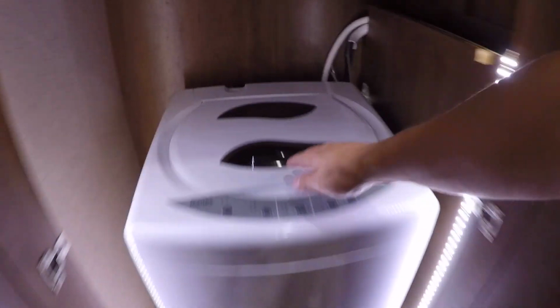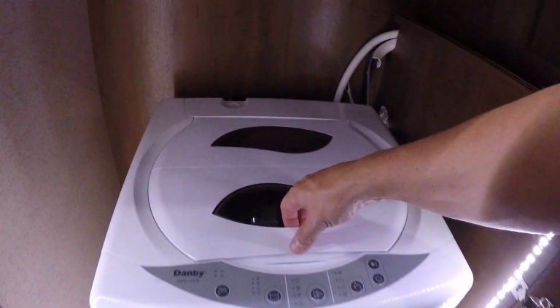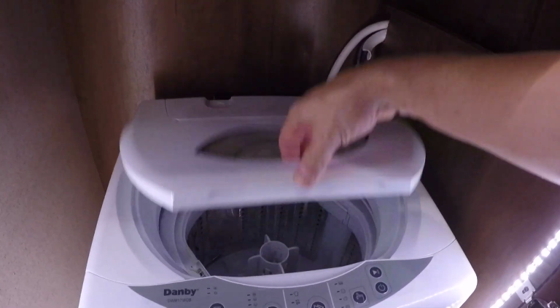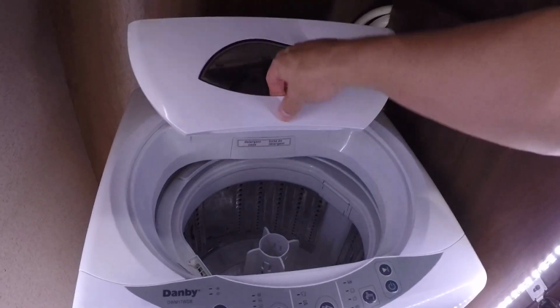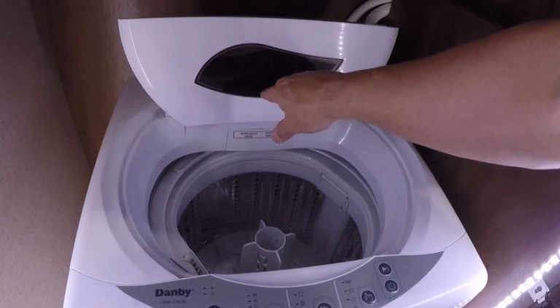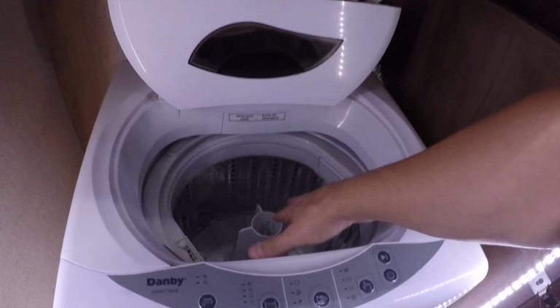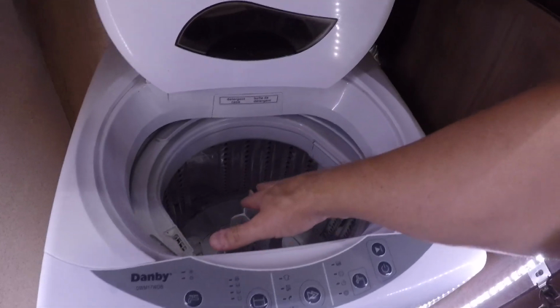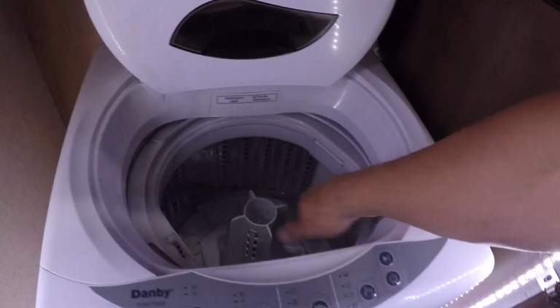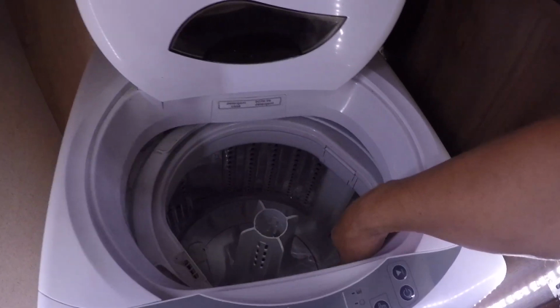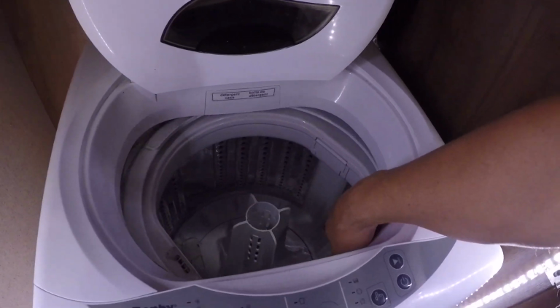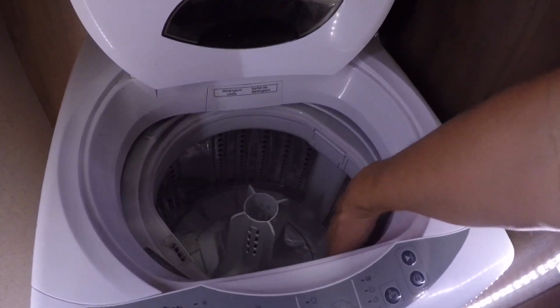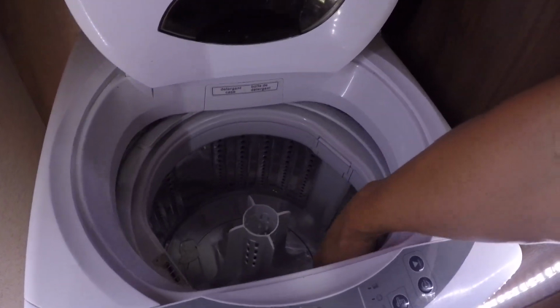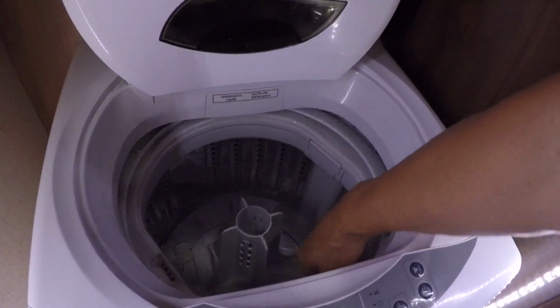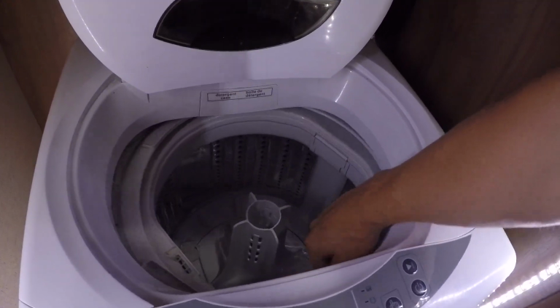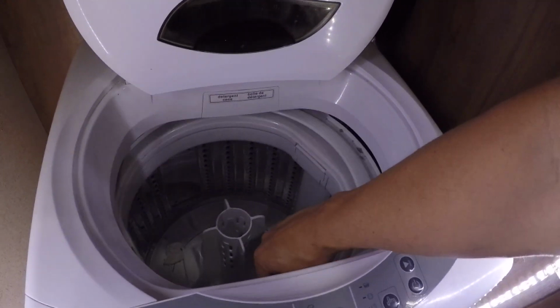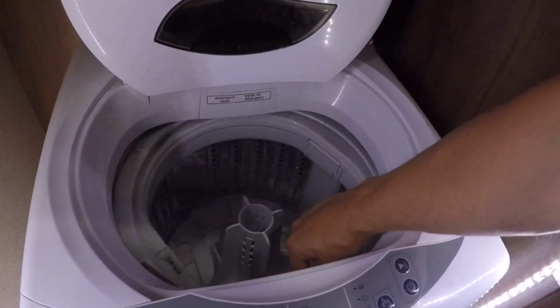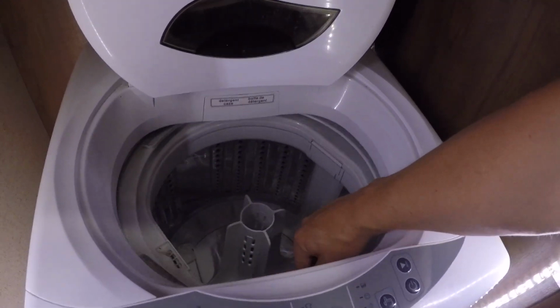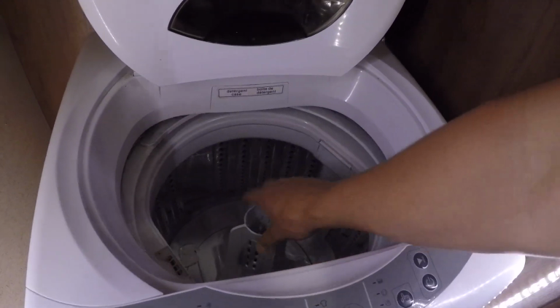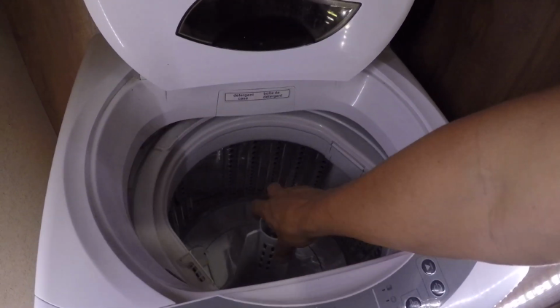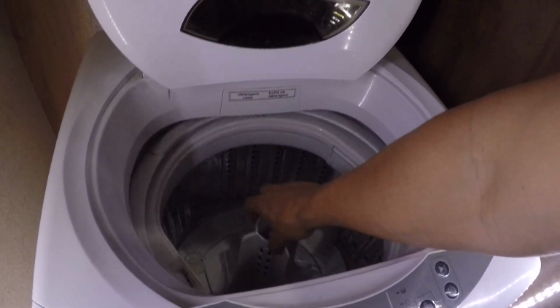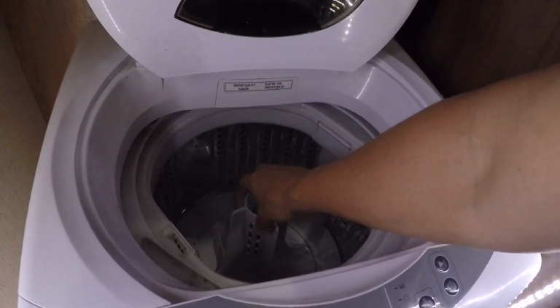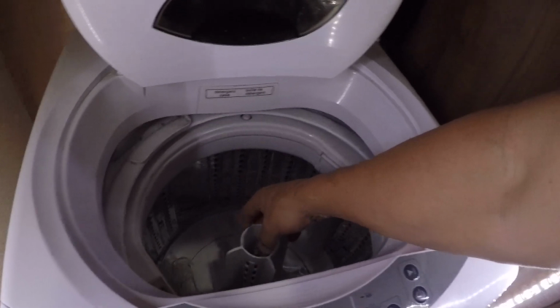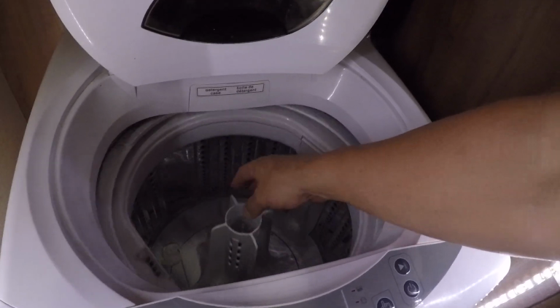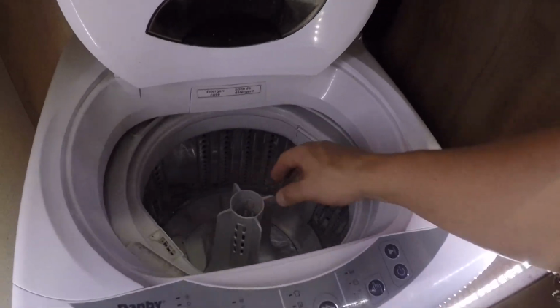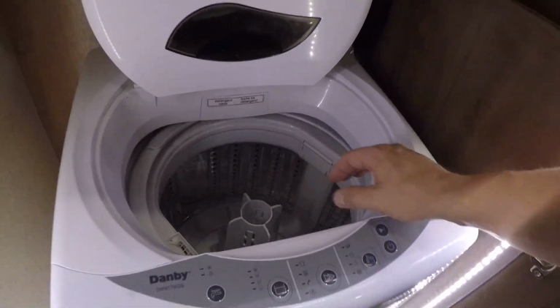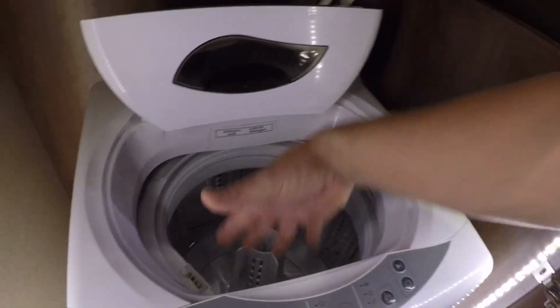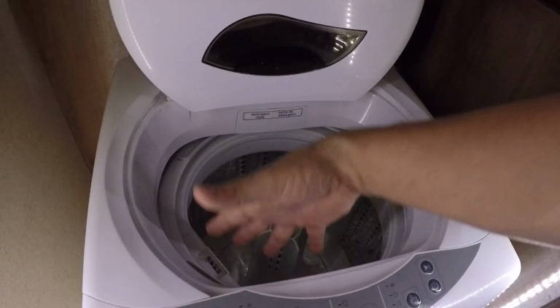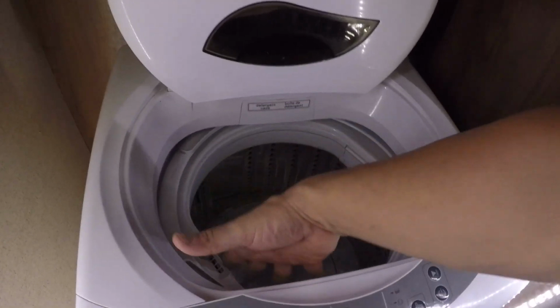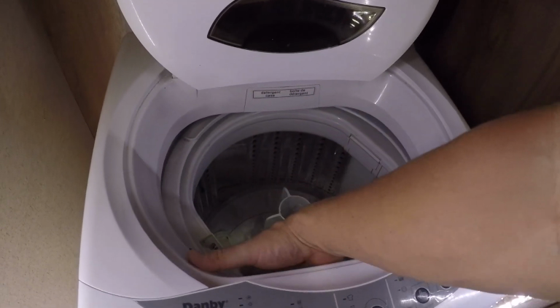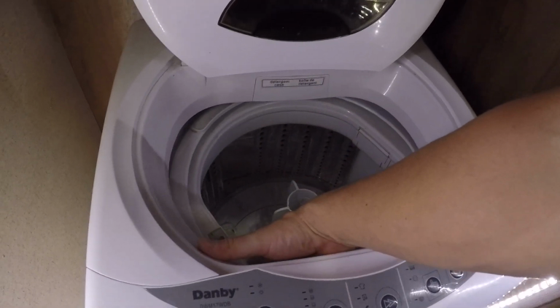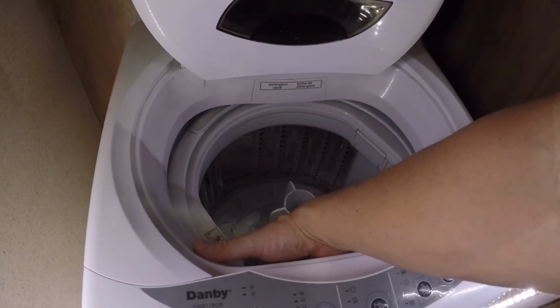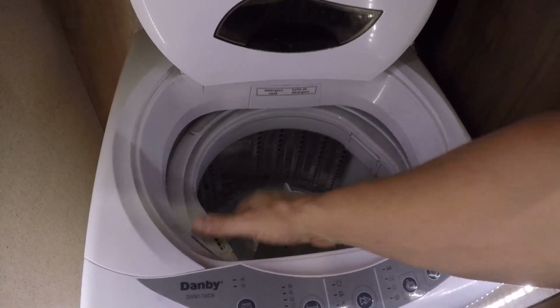And when we drive, we actually have to shove pillows in here because the tub will rock. That's bad for it — me switching gears and that thing banging around, that's not good. So we shove pillows in here and it holds that tub in.